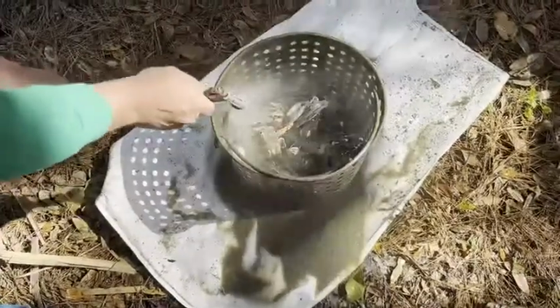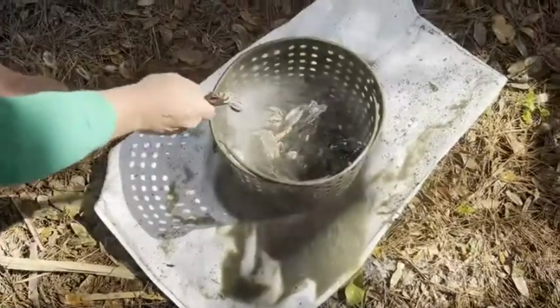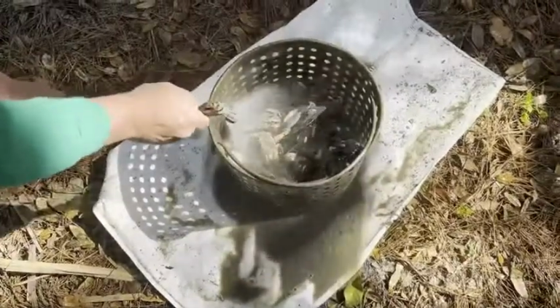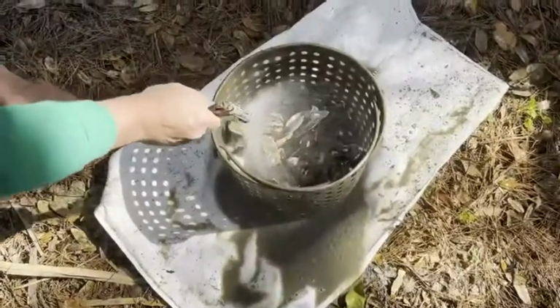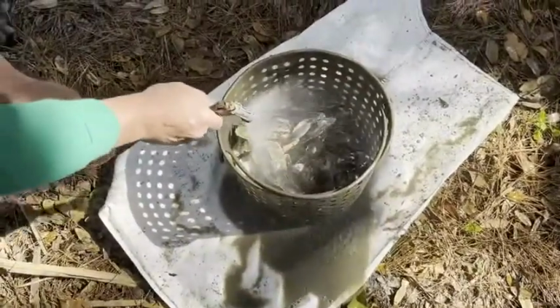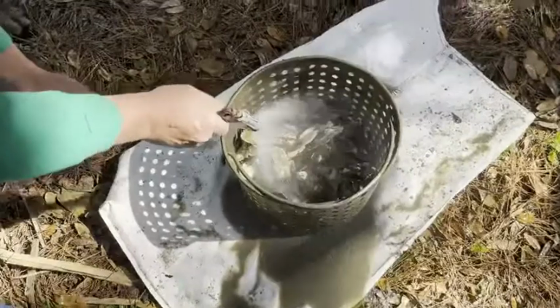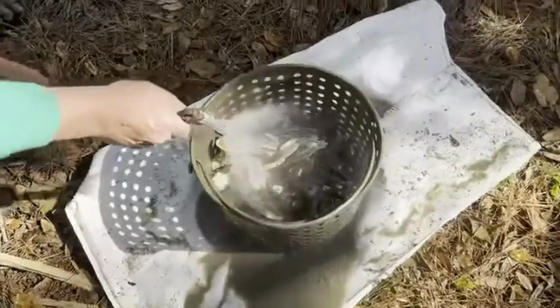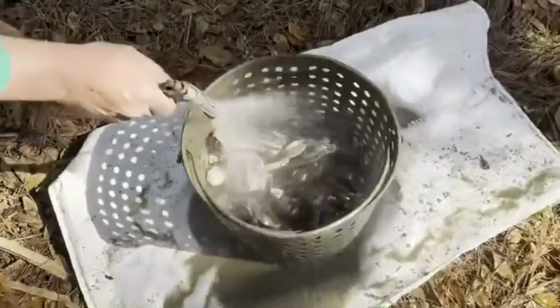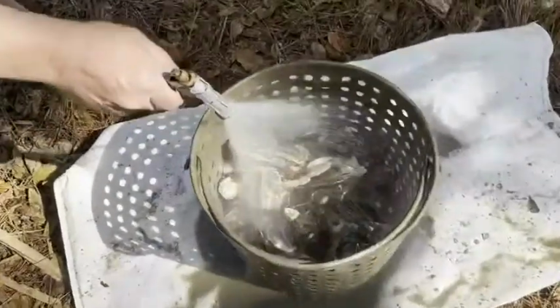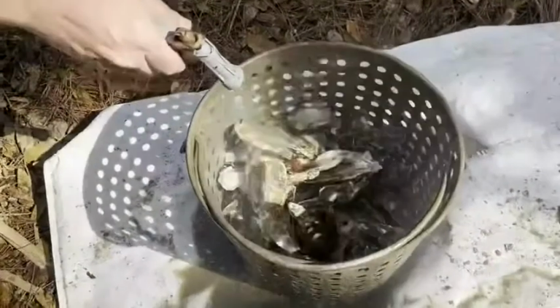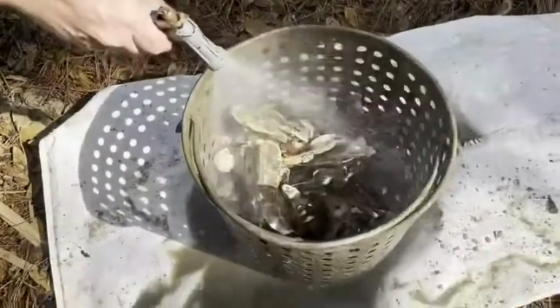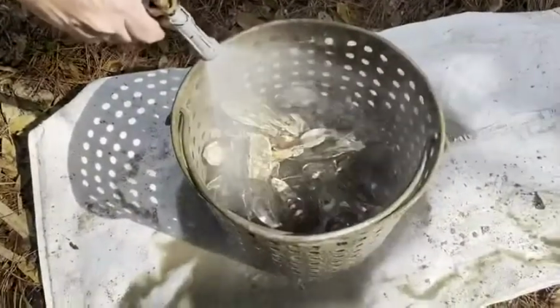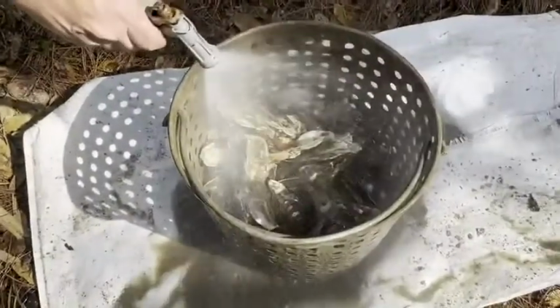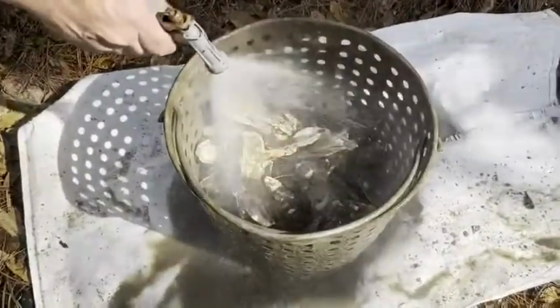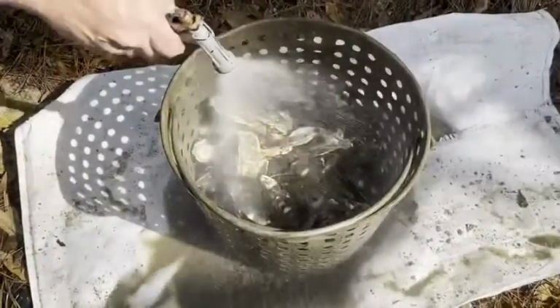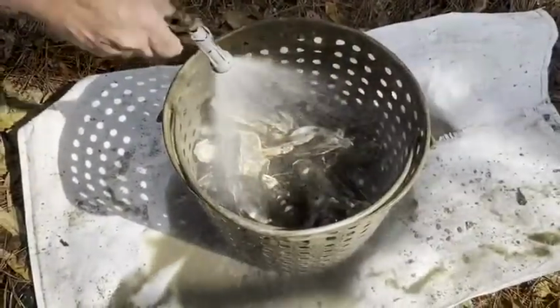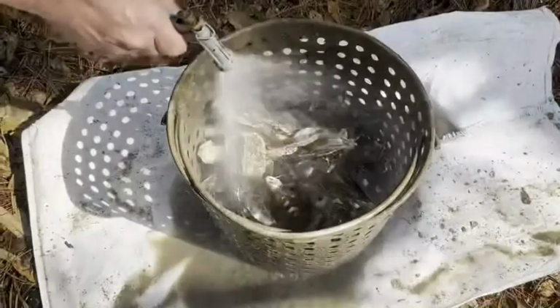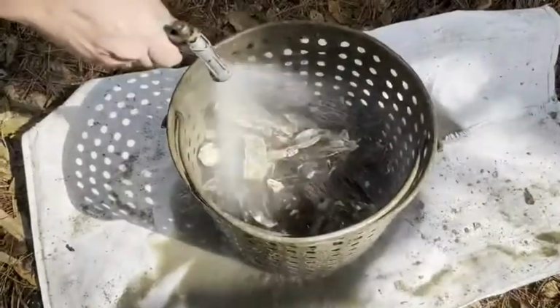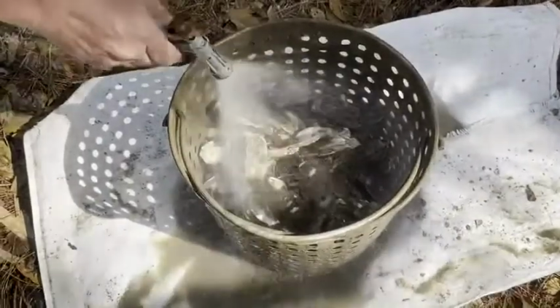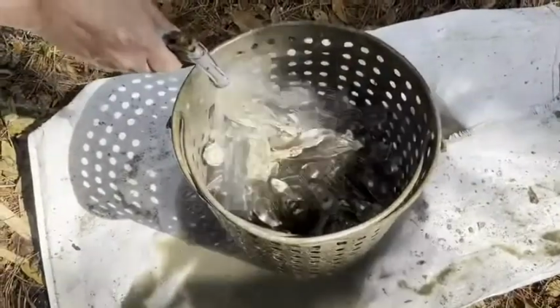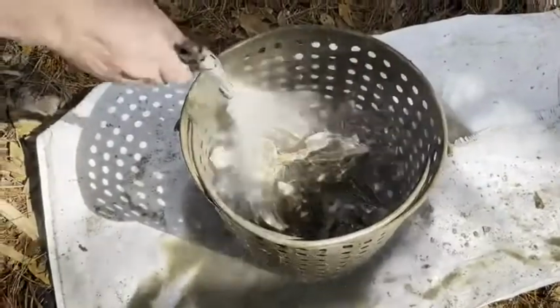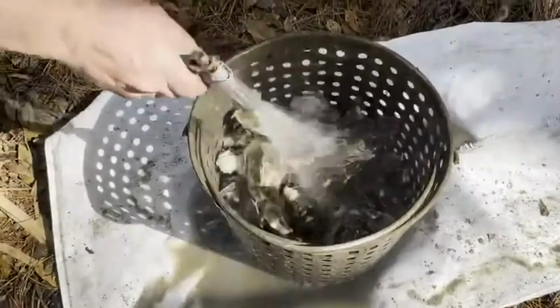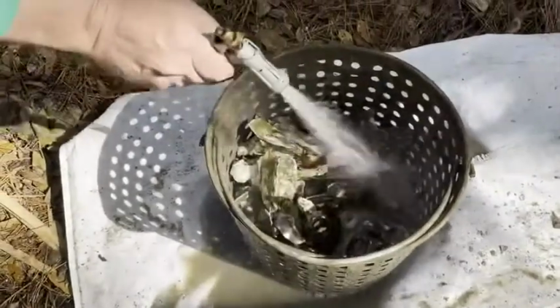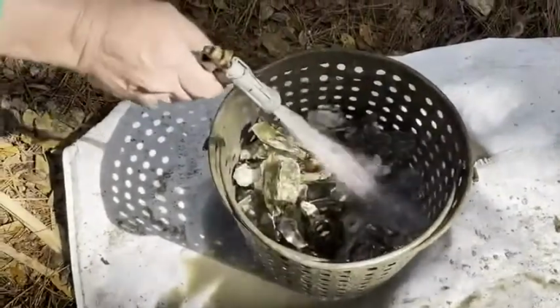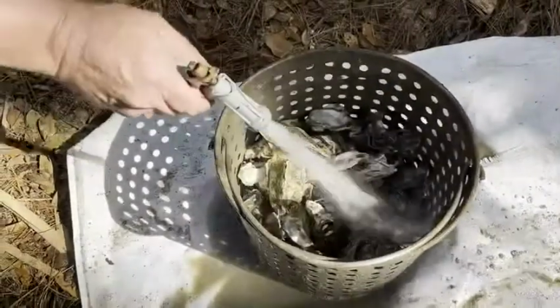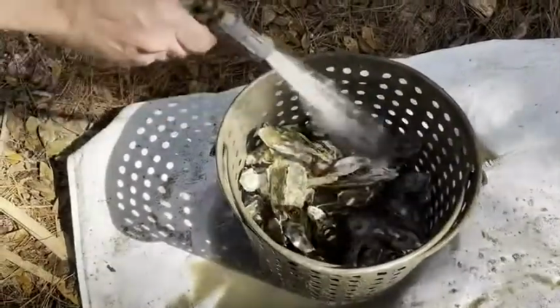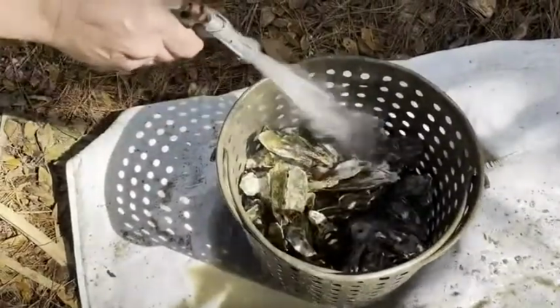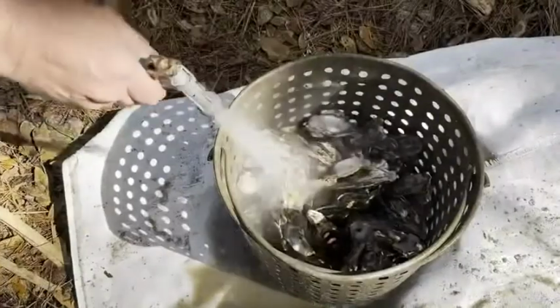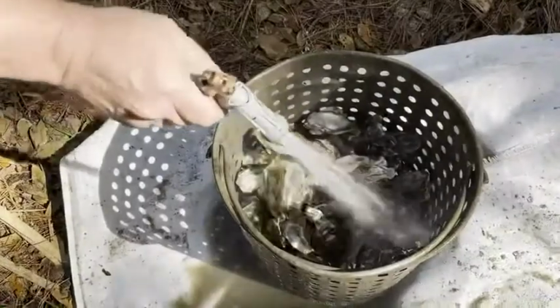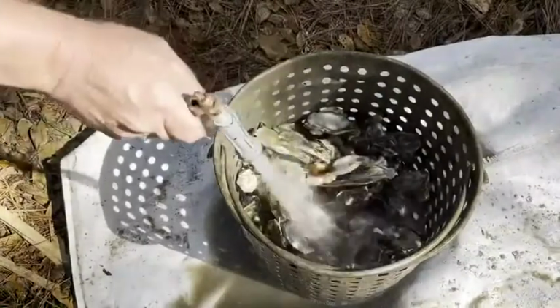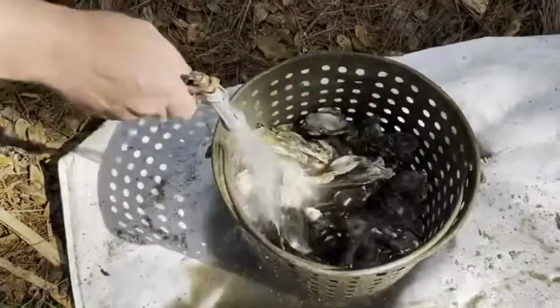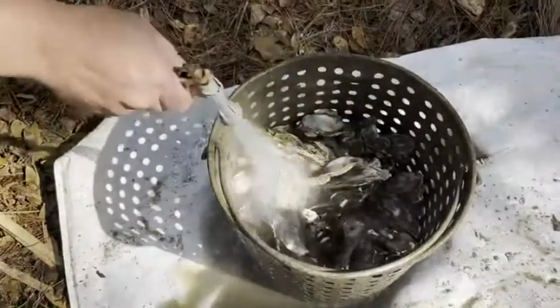While we're cleaning, if you wouldn't mind, in the bottom right-hand corner of your screen you'll see a subscribe button — you can subscribe to our channel and watch more videos. Like I said, these oysters are a little bit muddy and we want to make them a little cleaner for our customers.